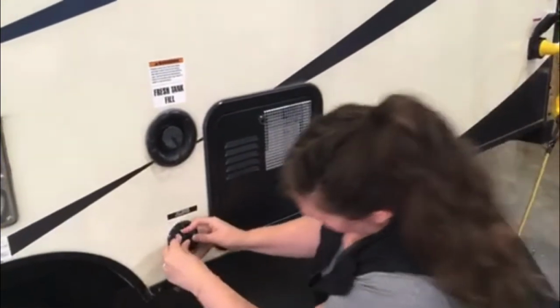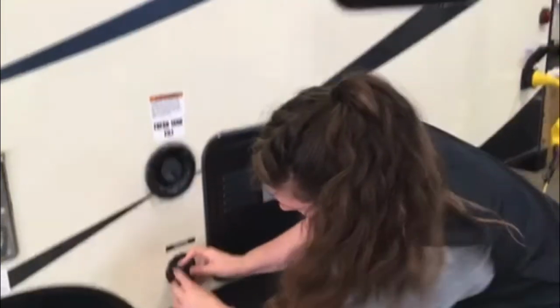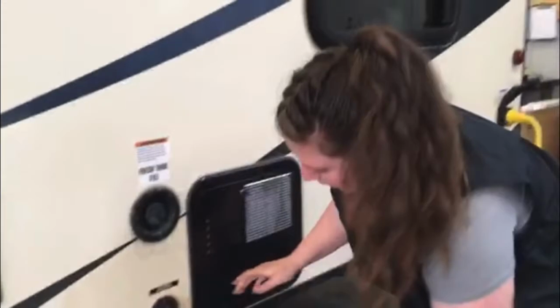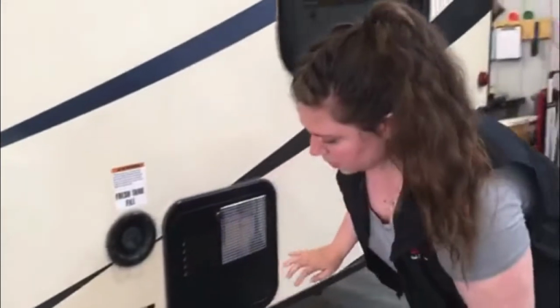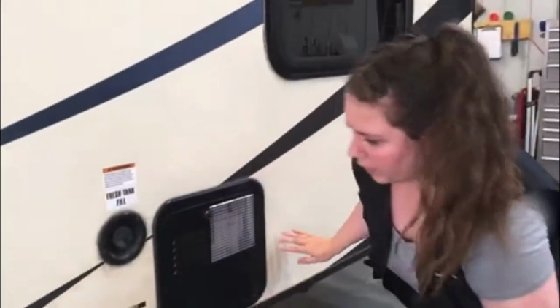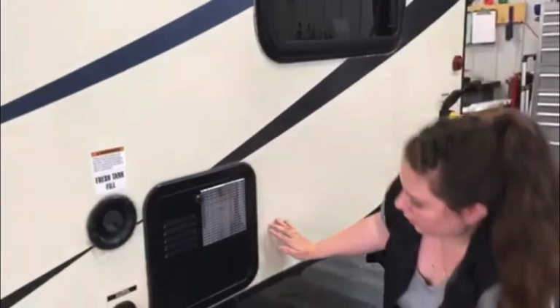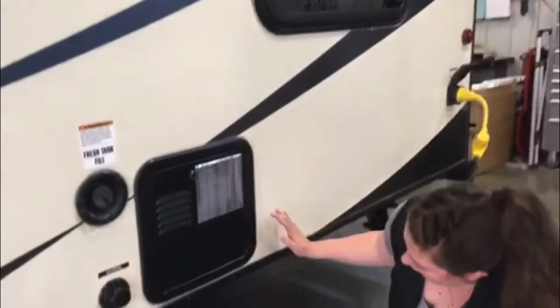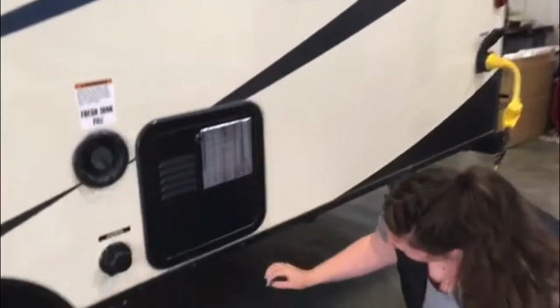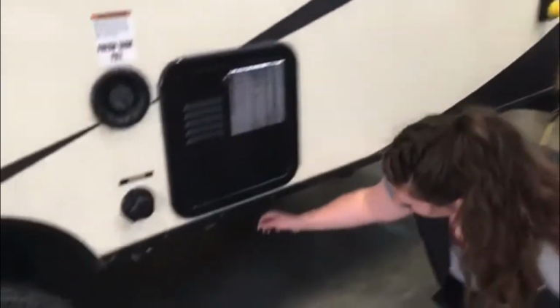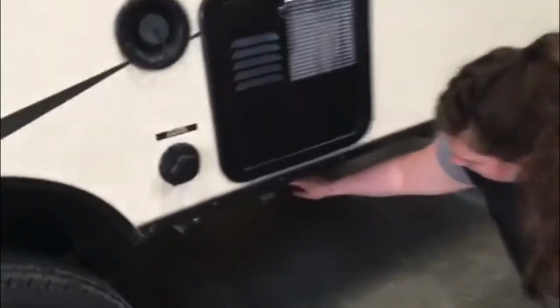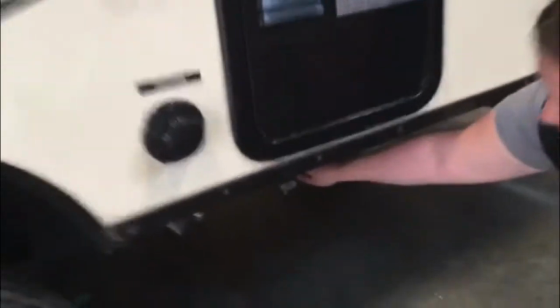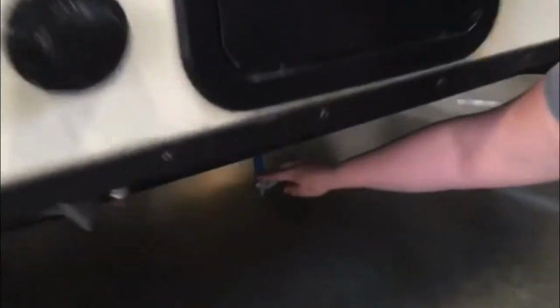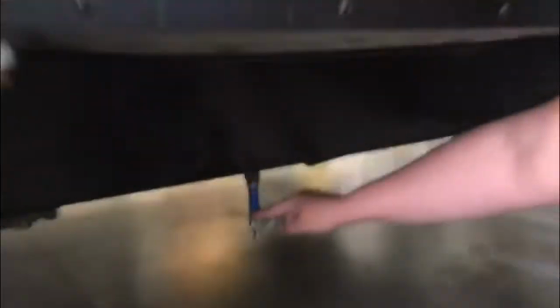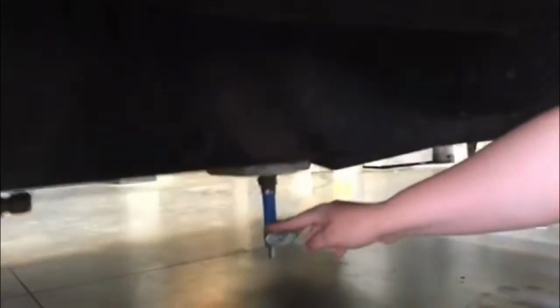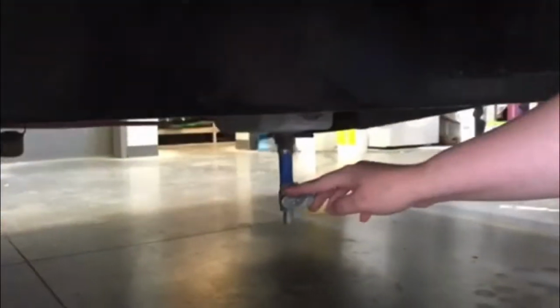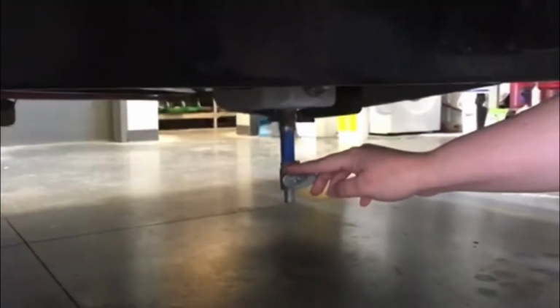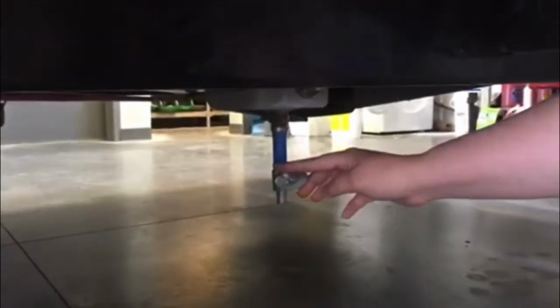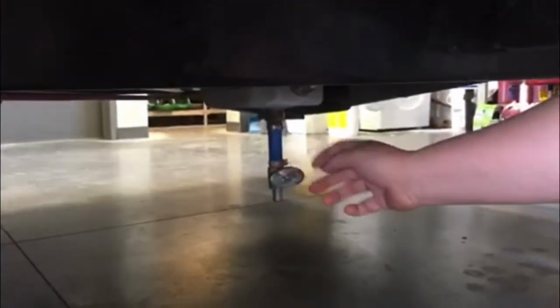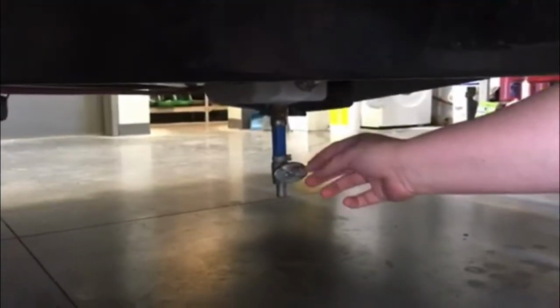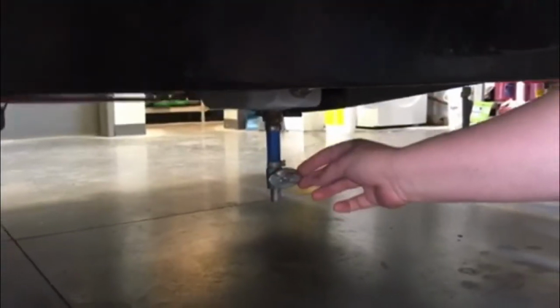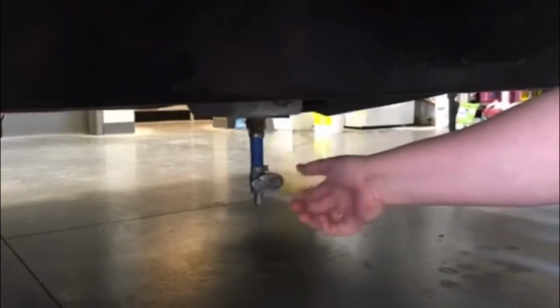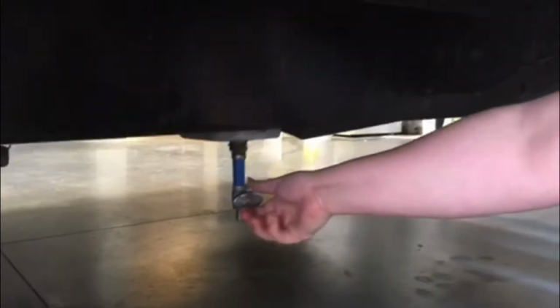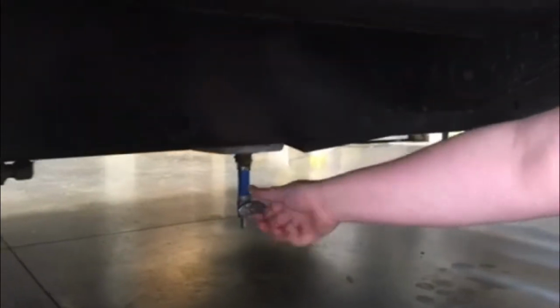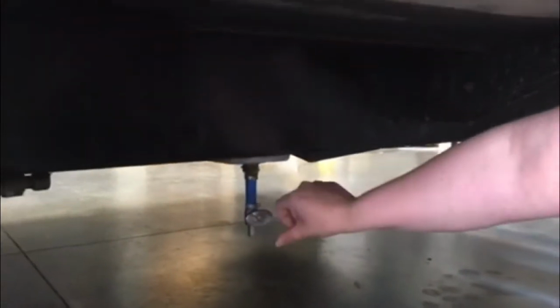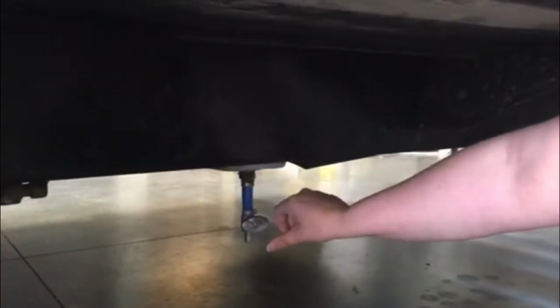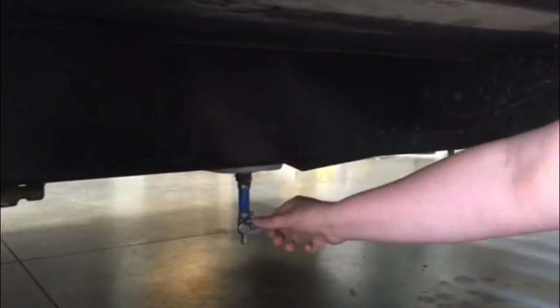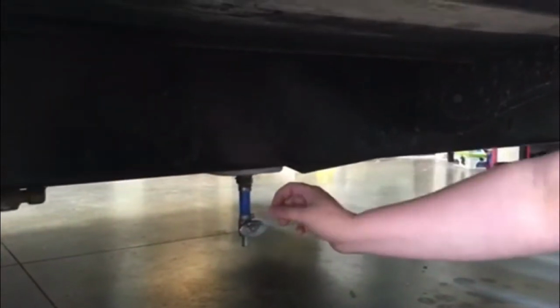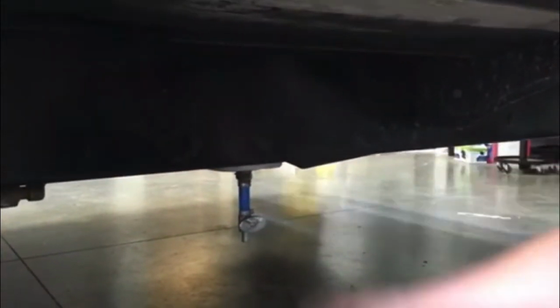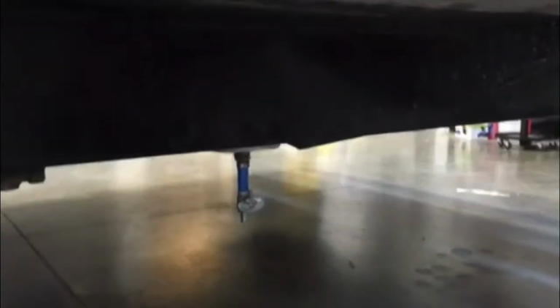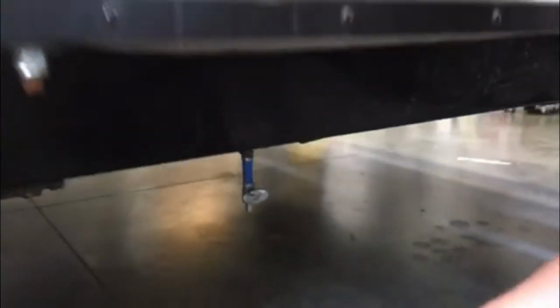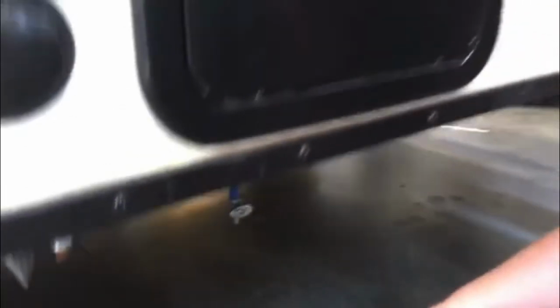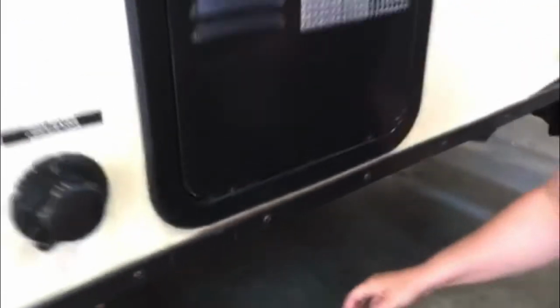Also underneath here is the drain for the fresh water tank. You'll just turn it, that'll open it up, and you can drain all of the water out.